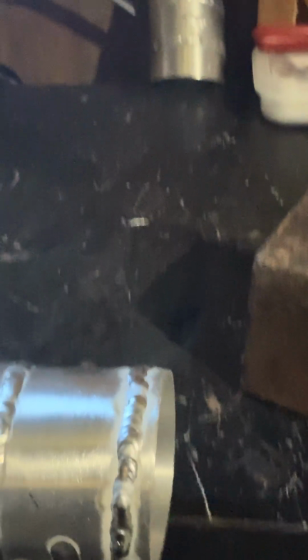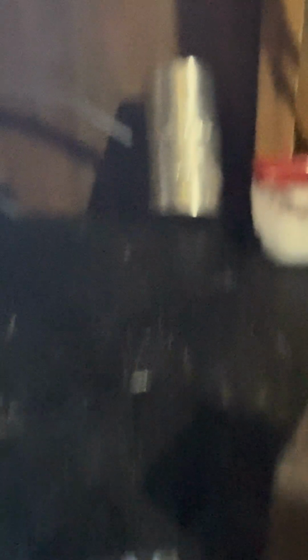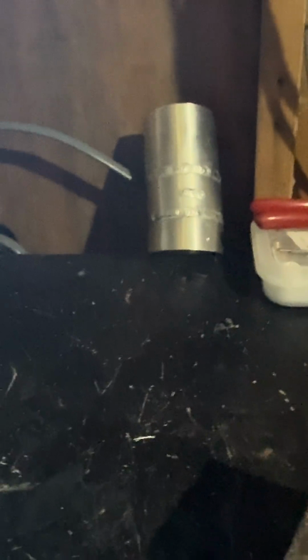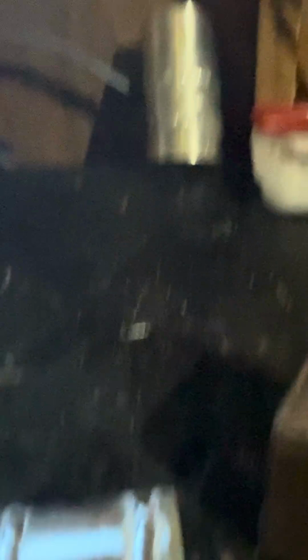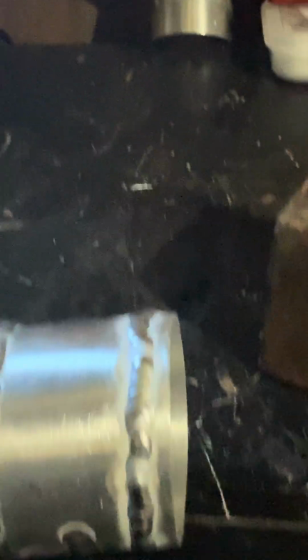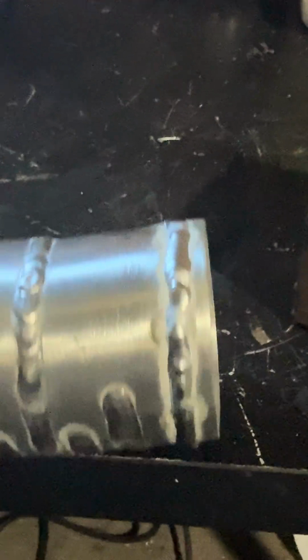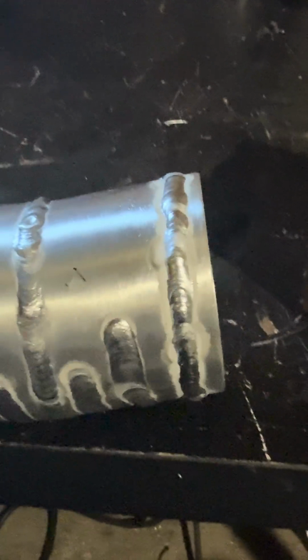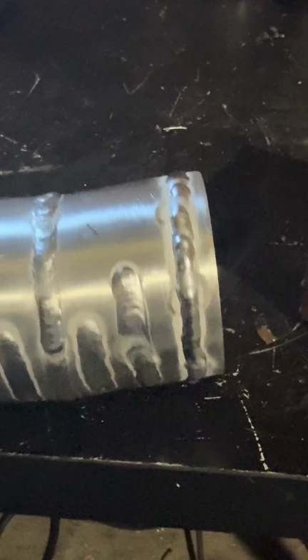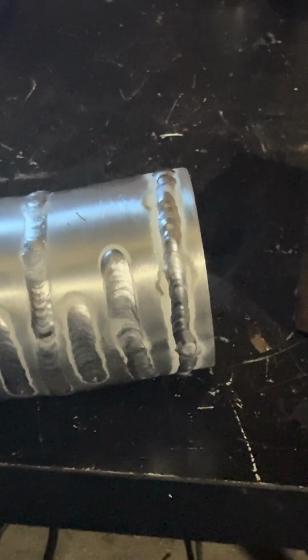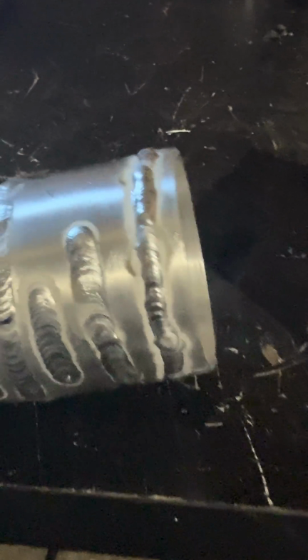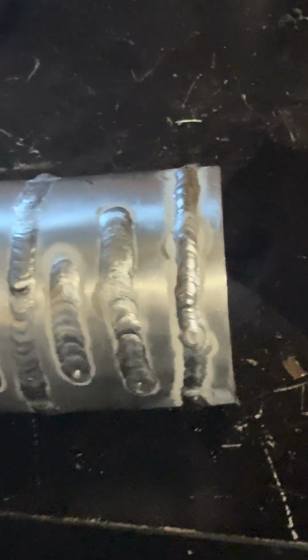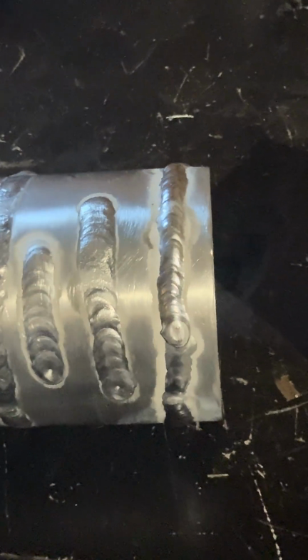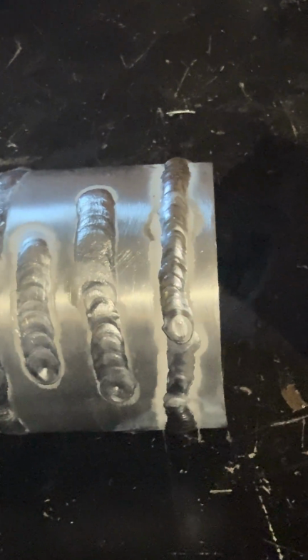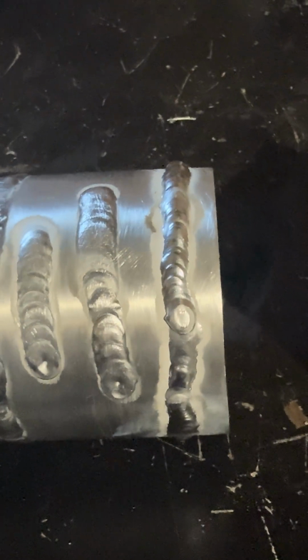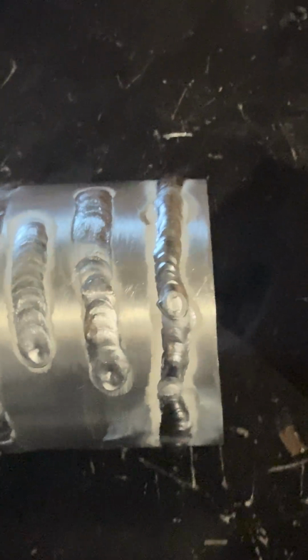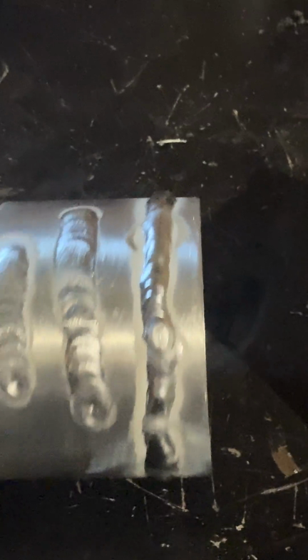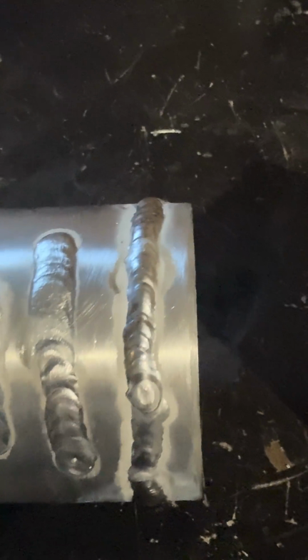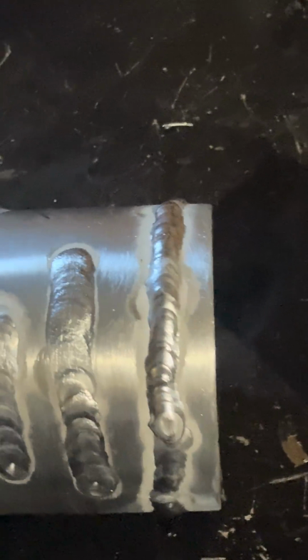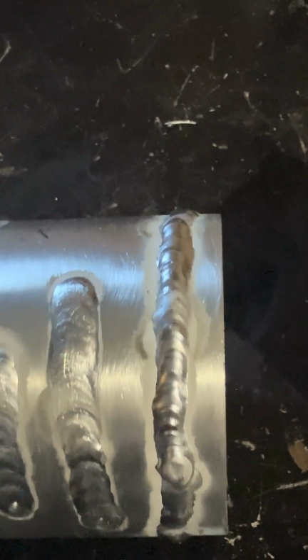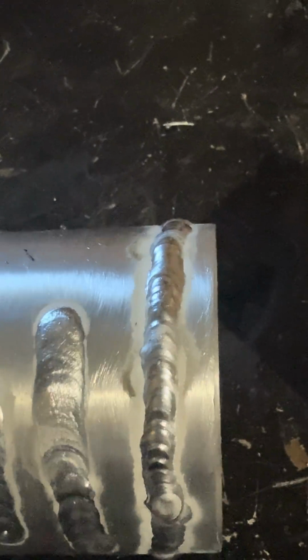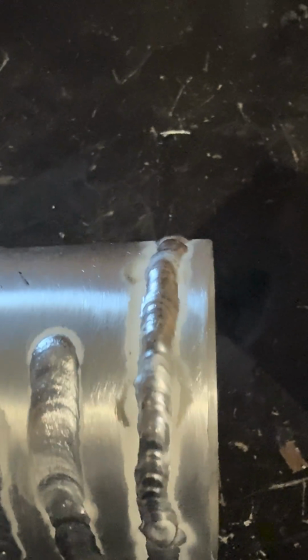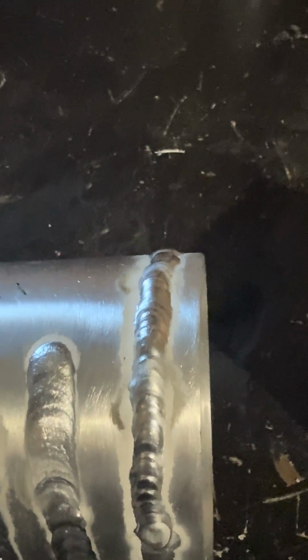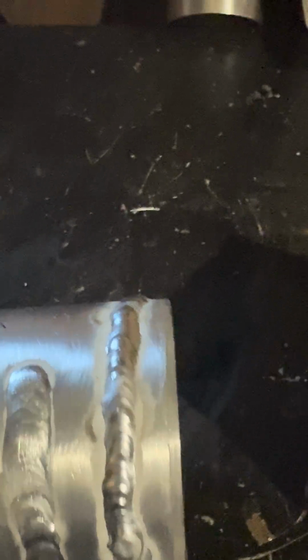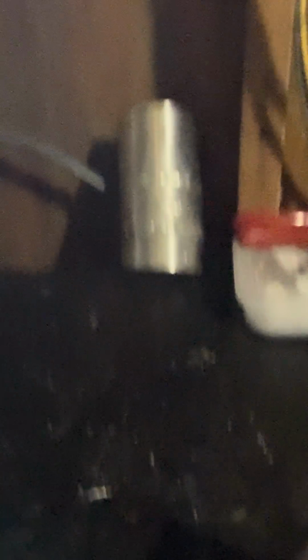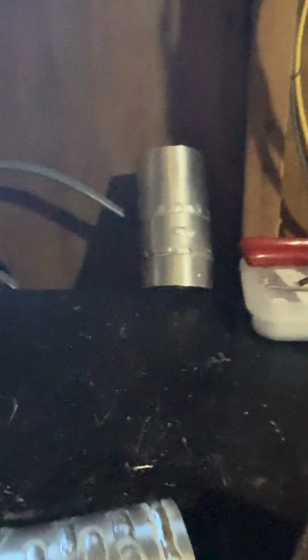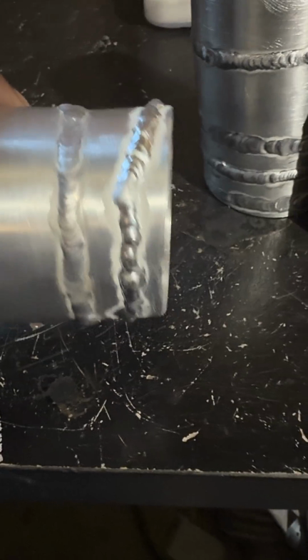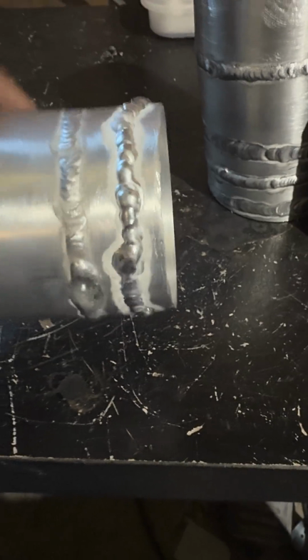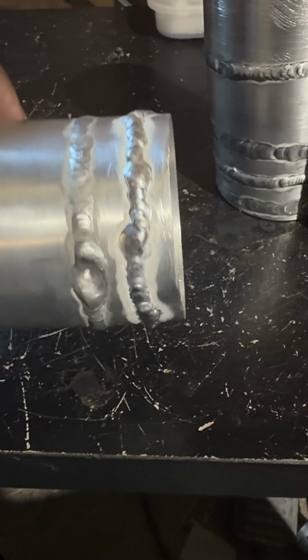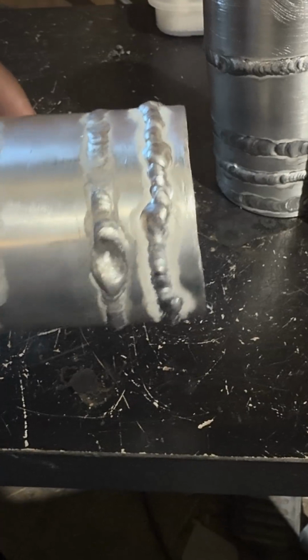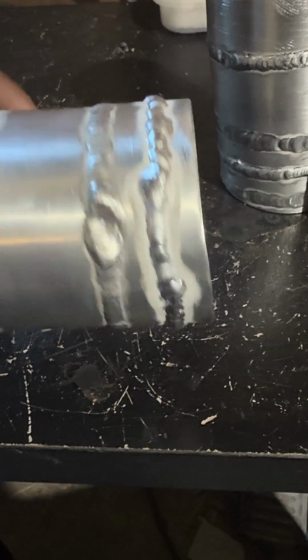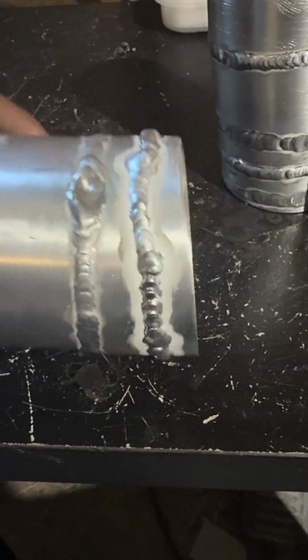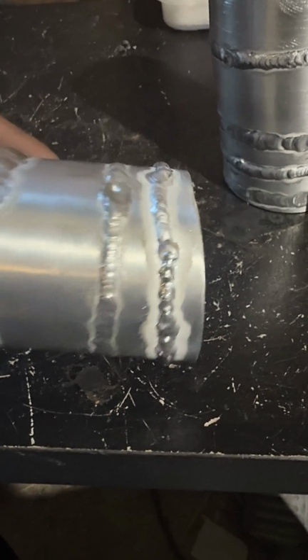I'm going to try it again on that piece right there. I just want to keep practicing stacking actual dimes, because this looks like blobs. Let's see how that one goes.